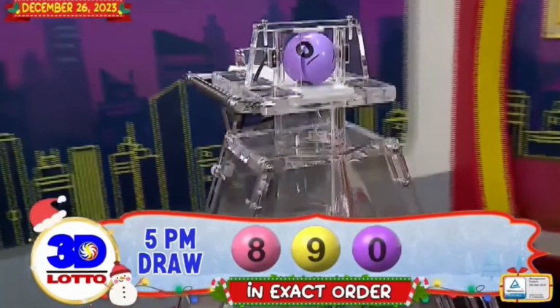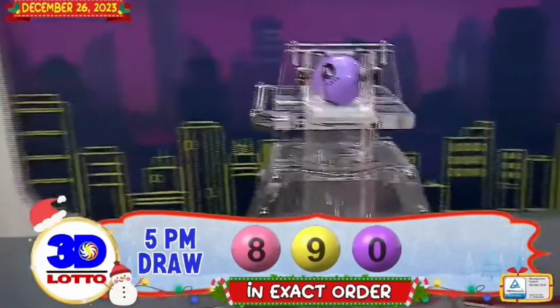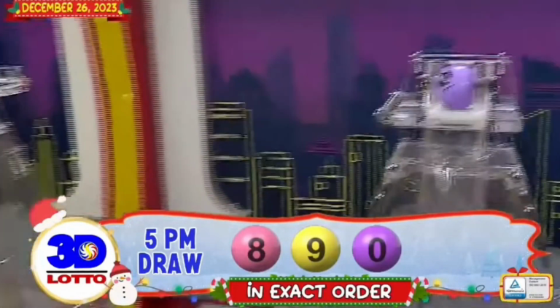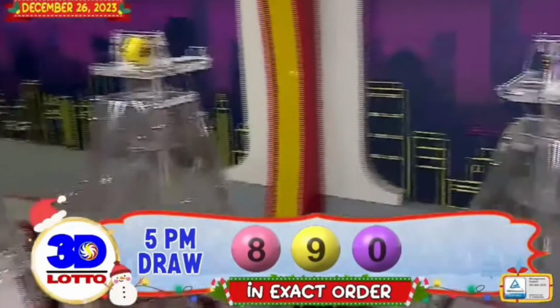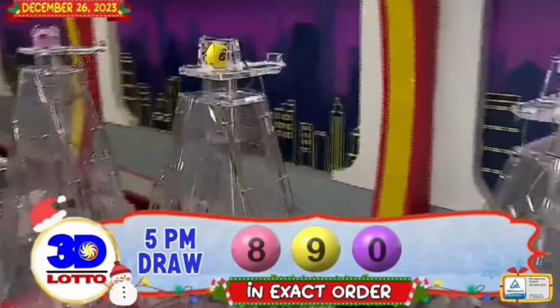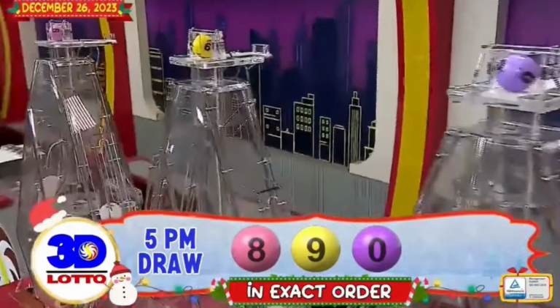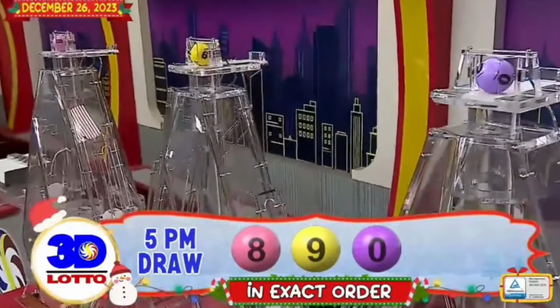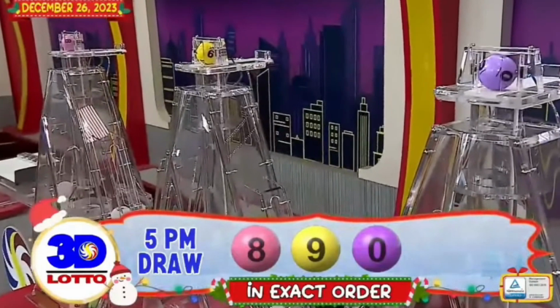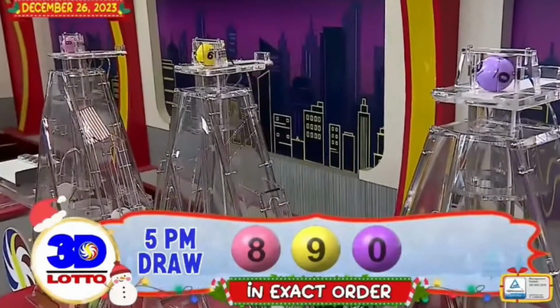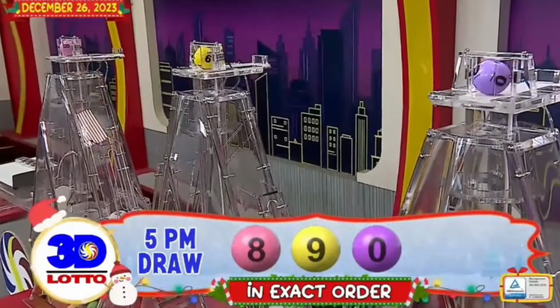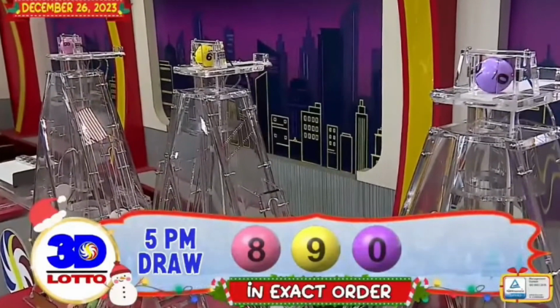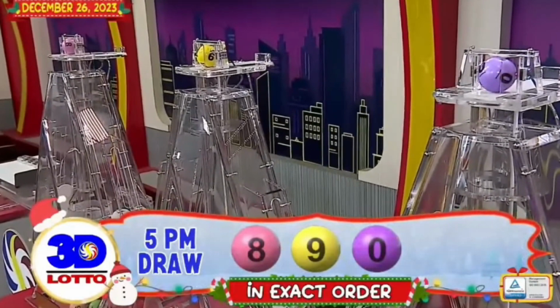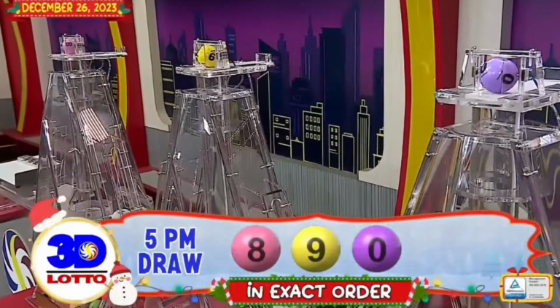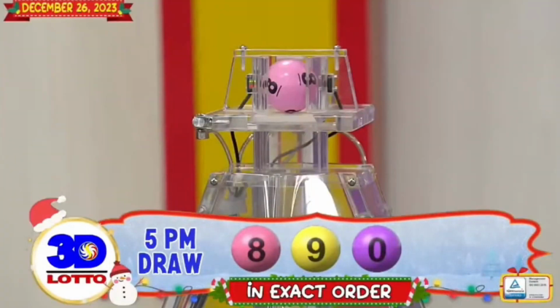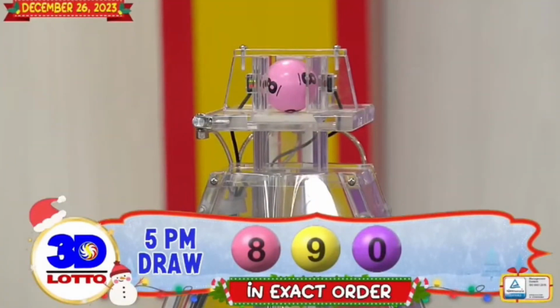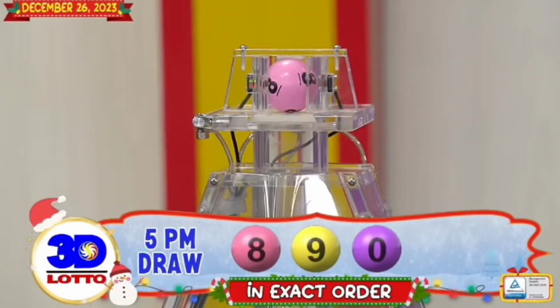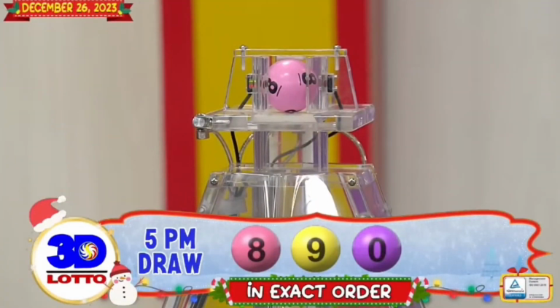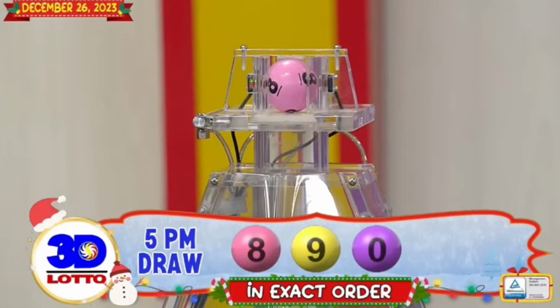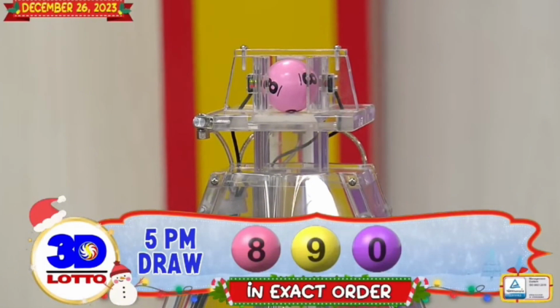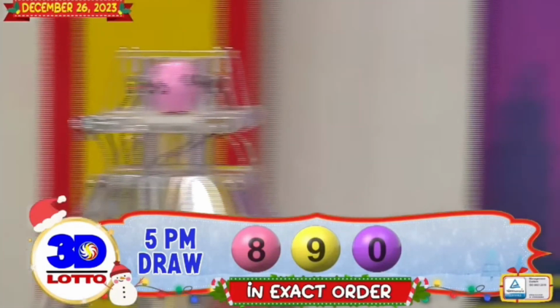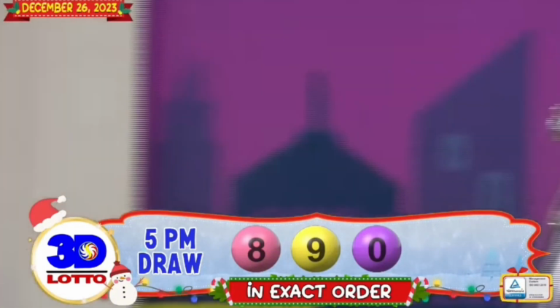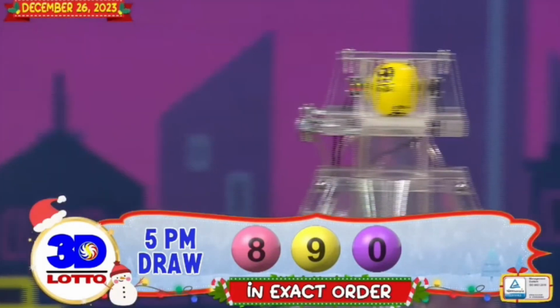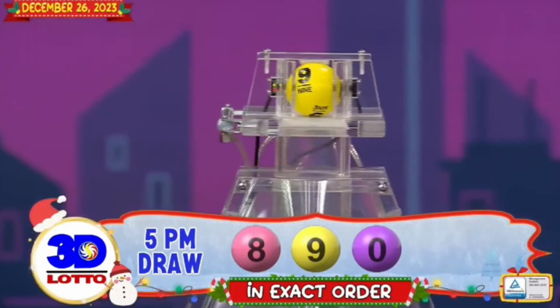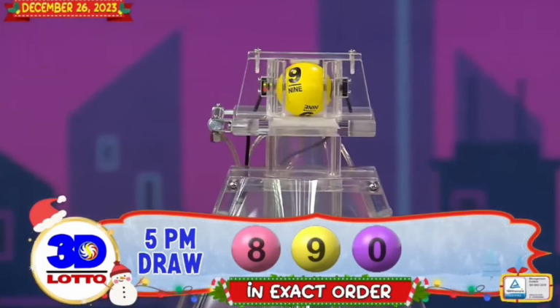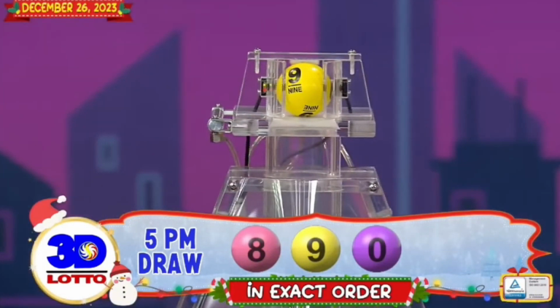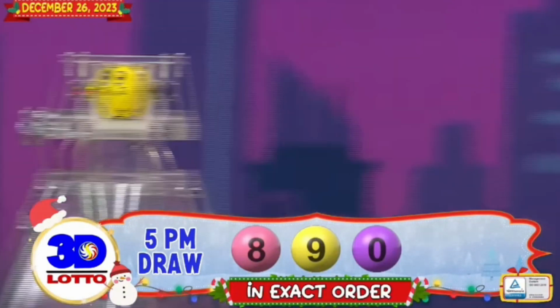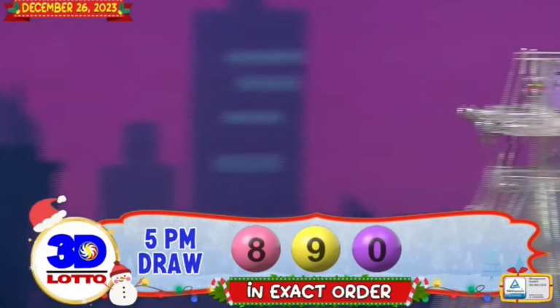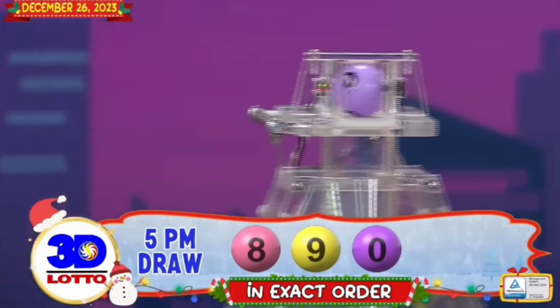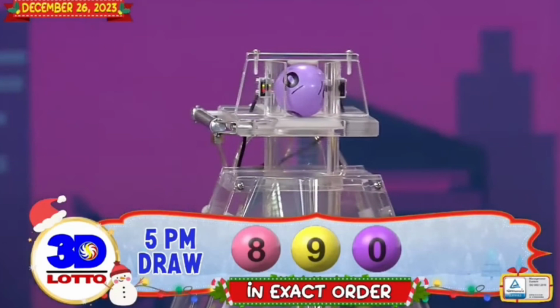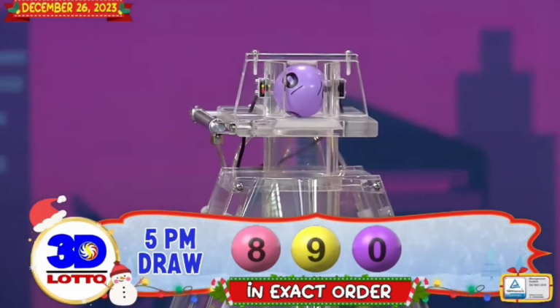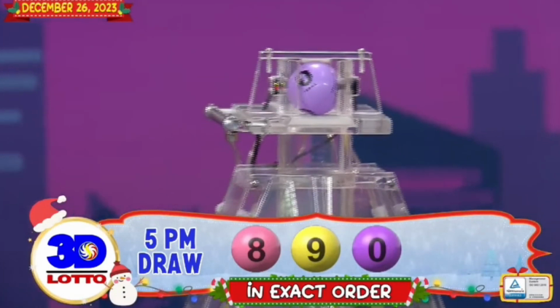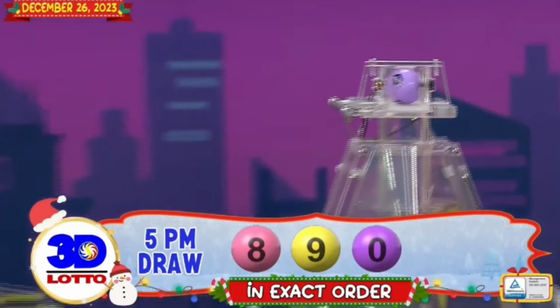Ladies and gentlemen, our 3D Lotto winning combination for the 5PM draw is 8, 9, and 0 in exact order.